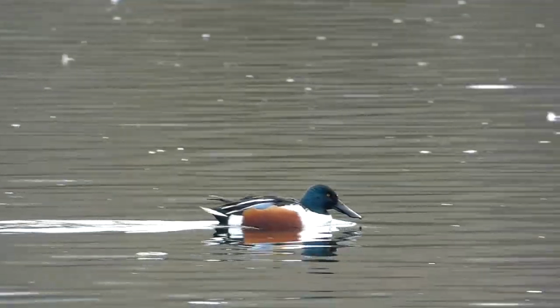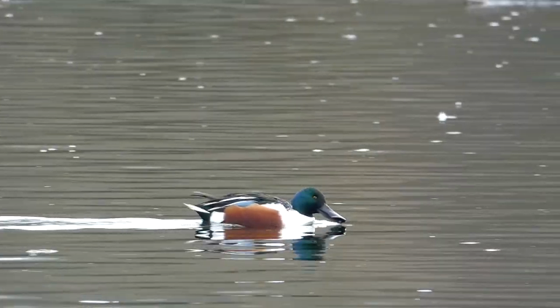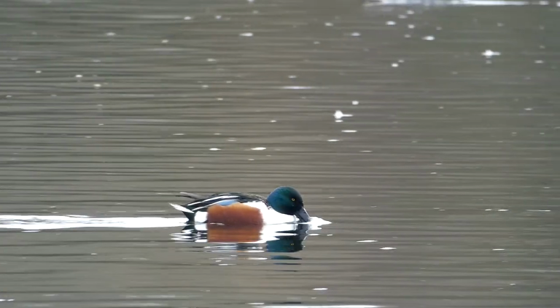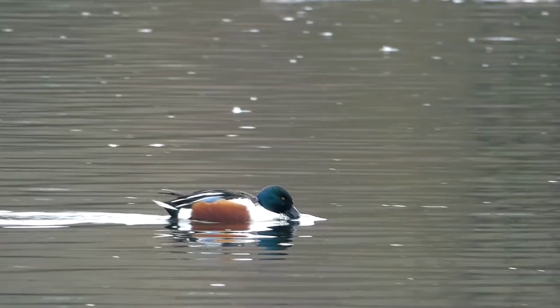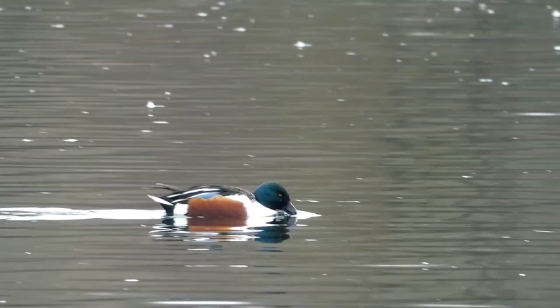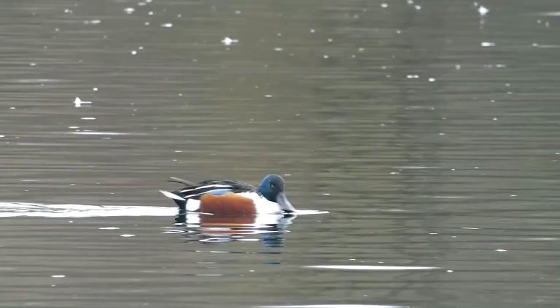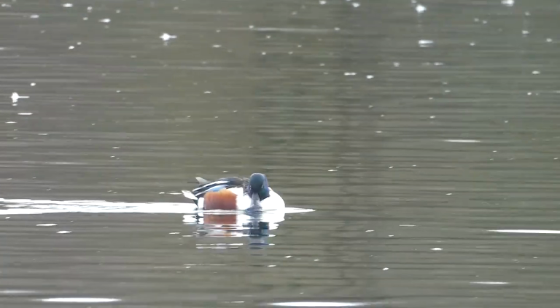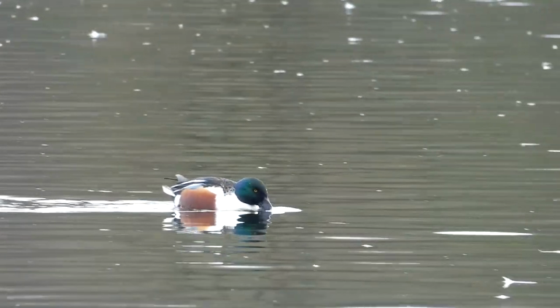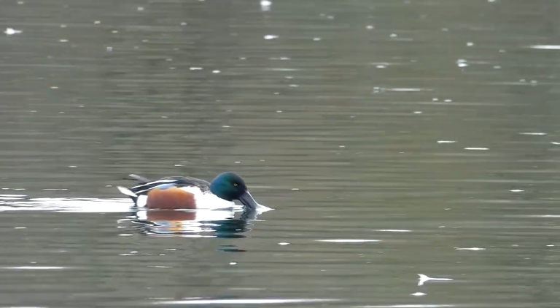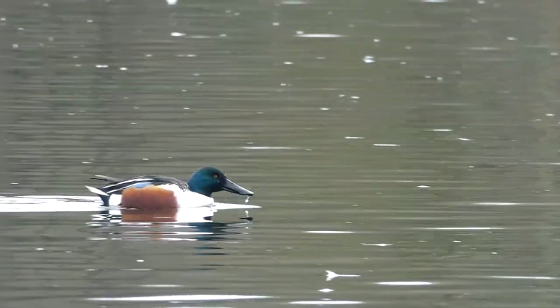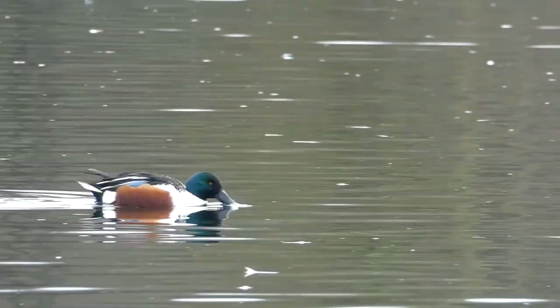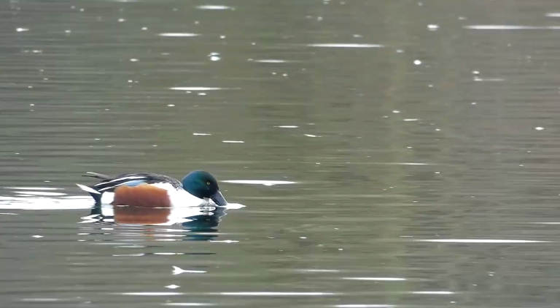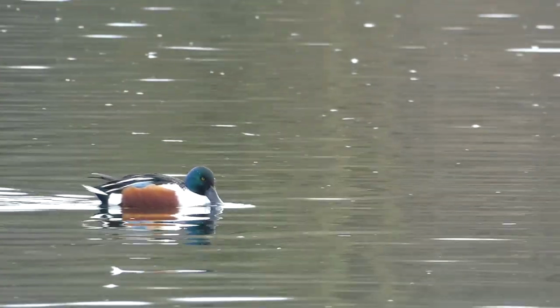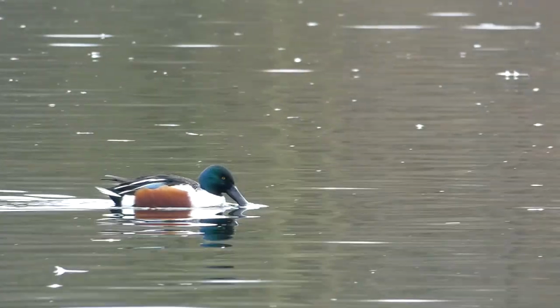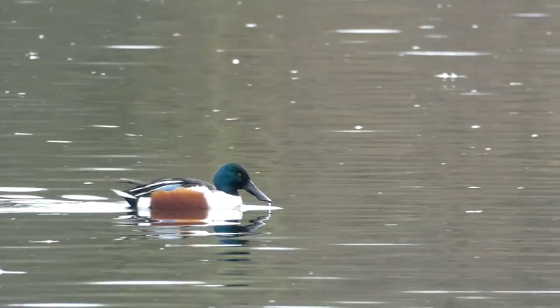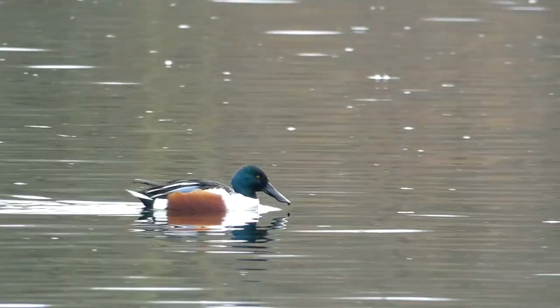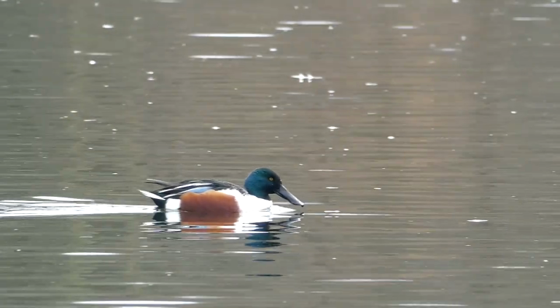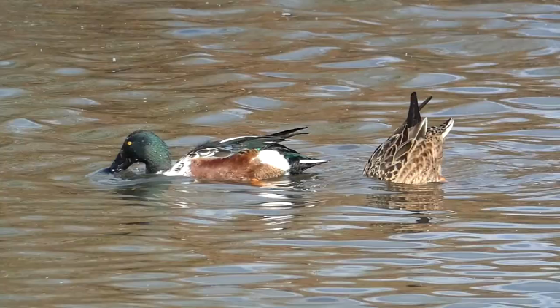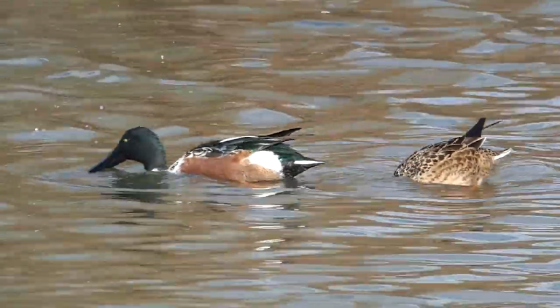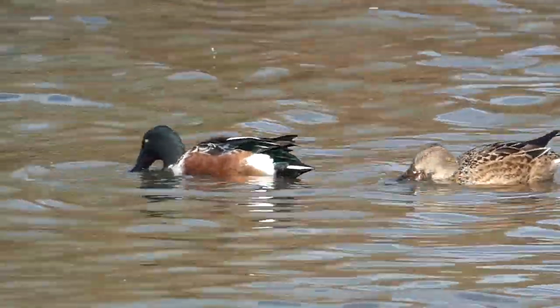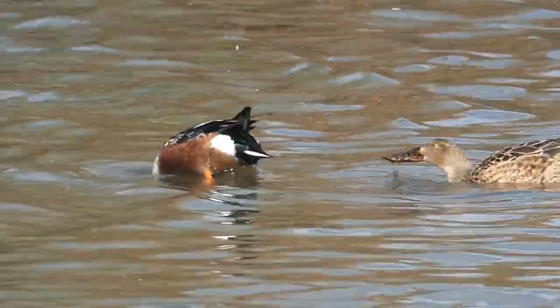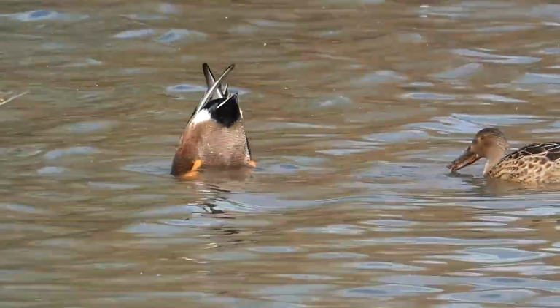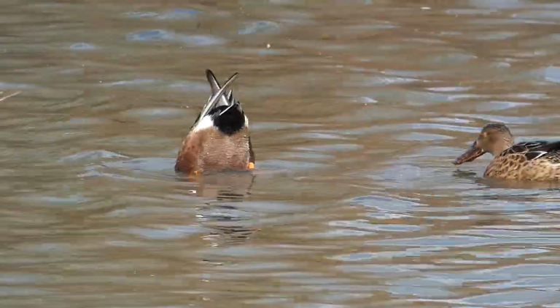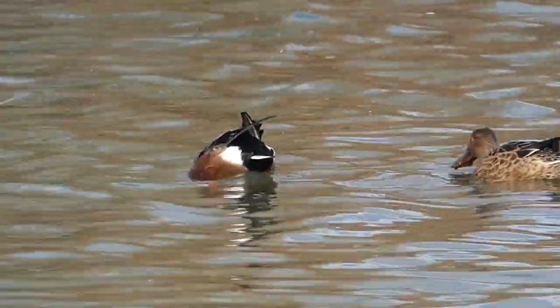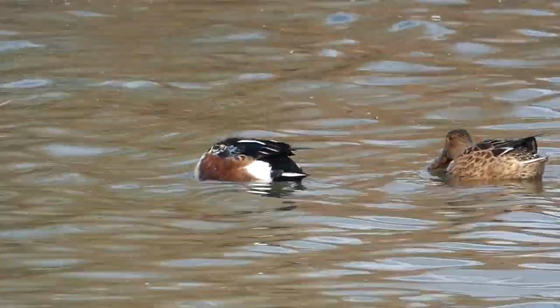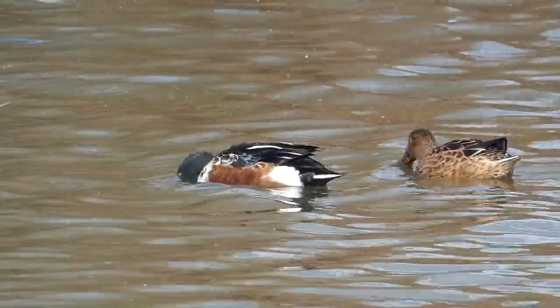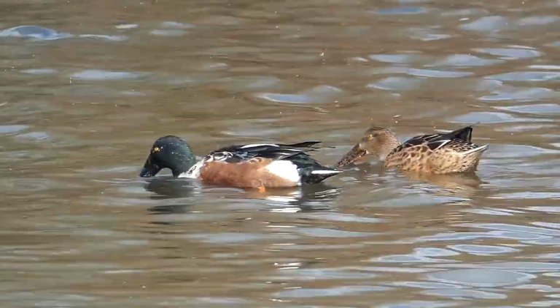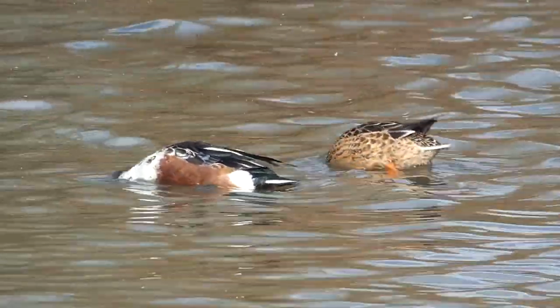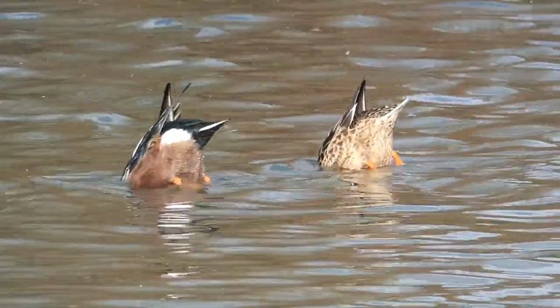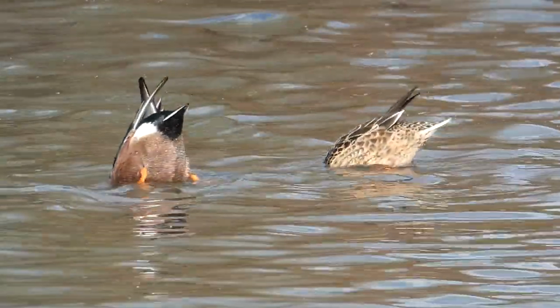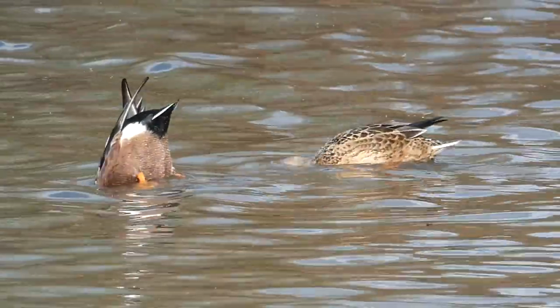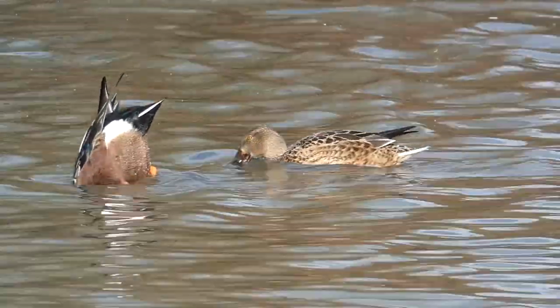This extraordinary bill has comb-like structures on each side which act like sieves to trap food from the water. The shoveler's diet is quite varied and includes plant matter, aquatic crustaceans and insects.